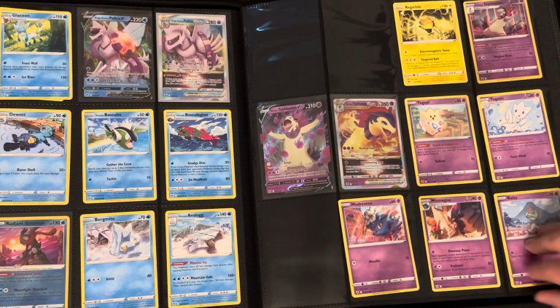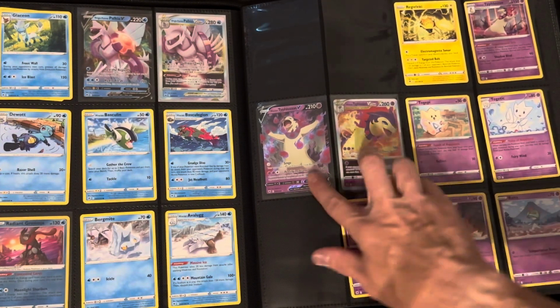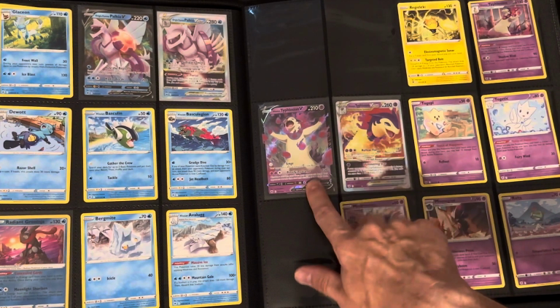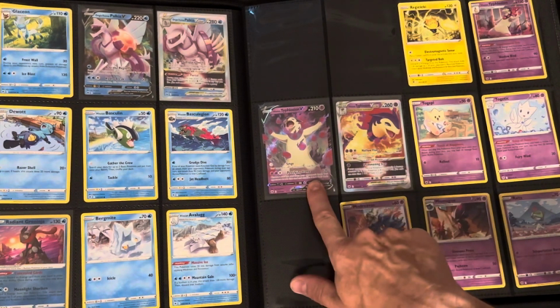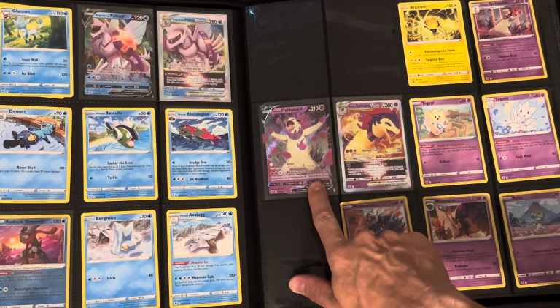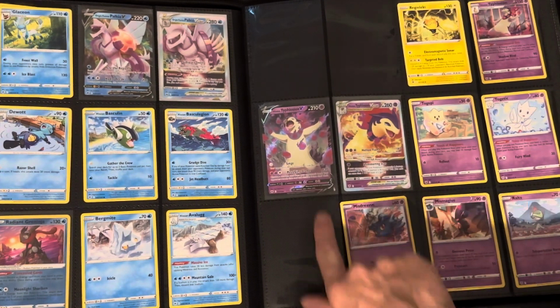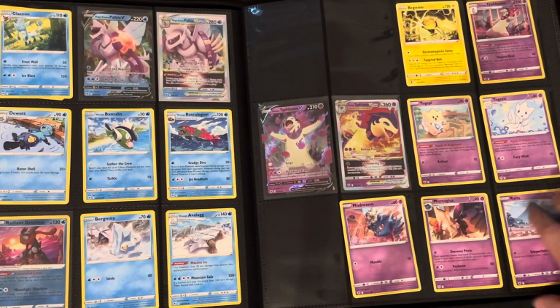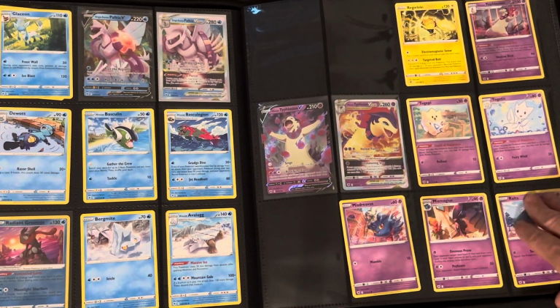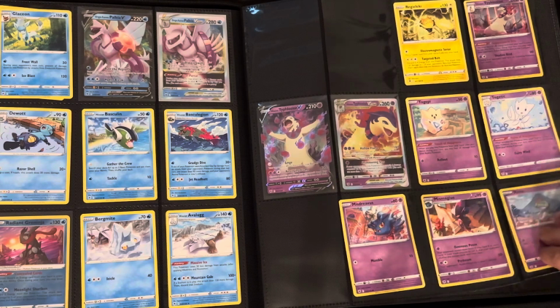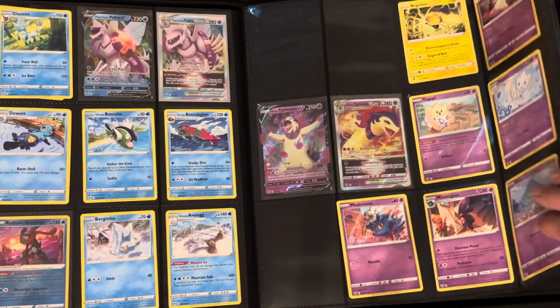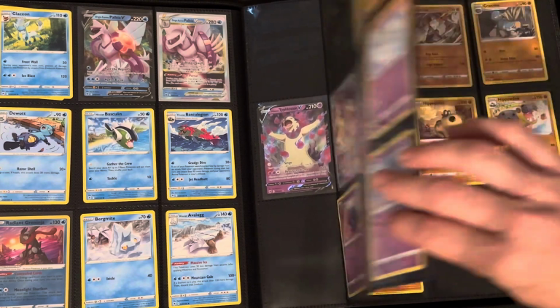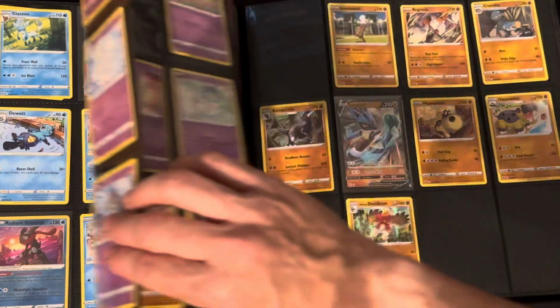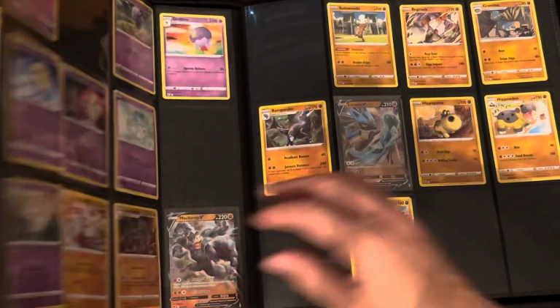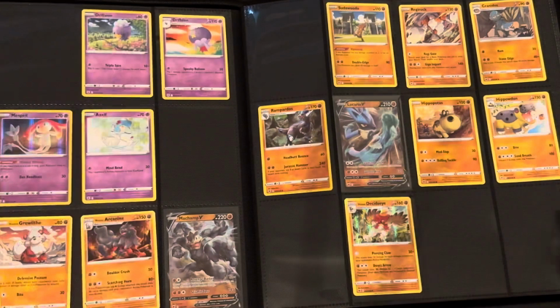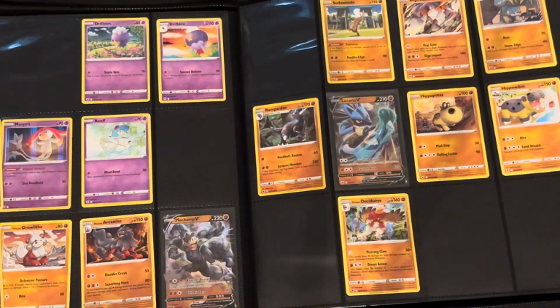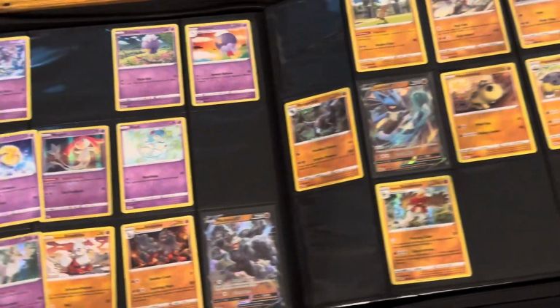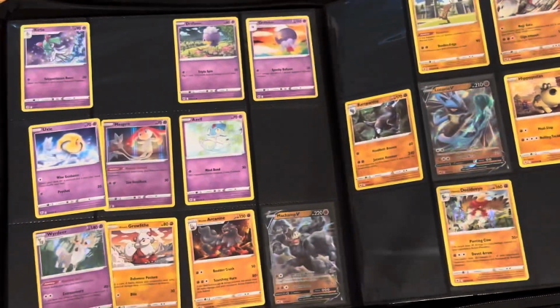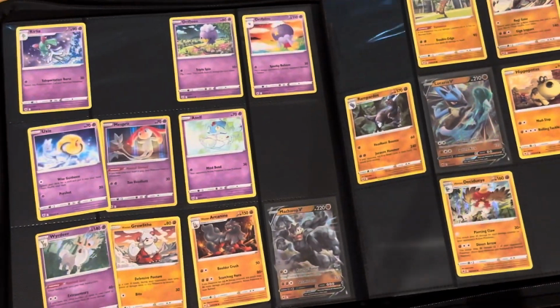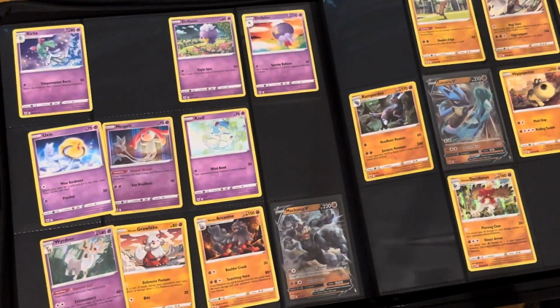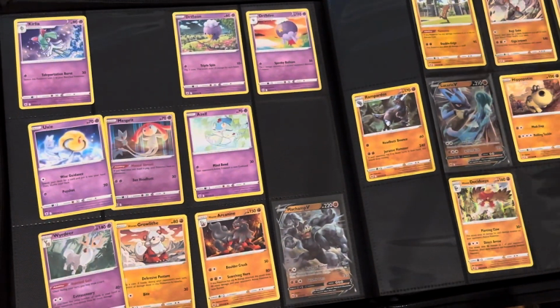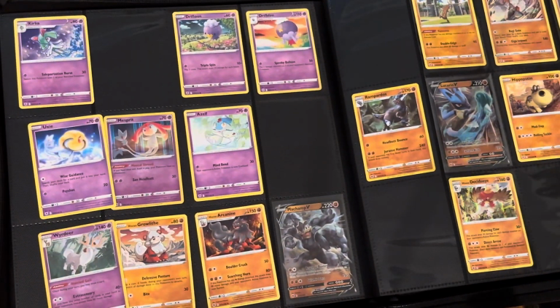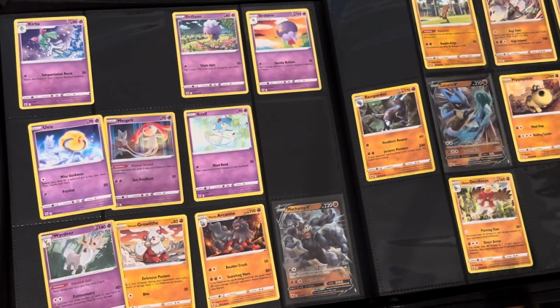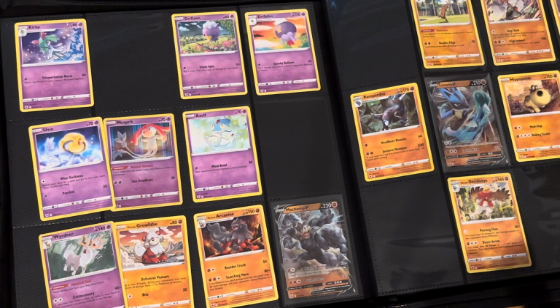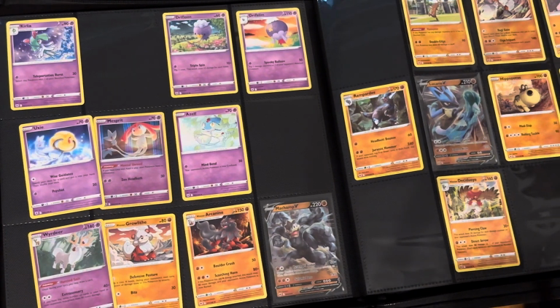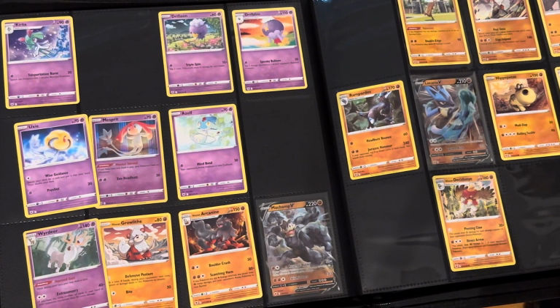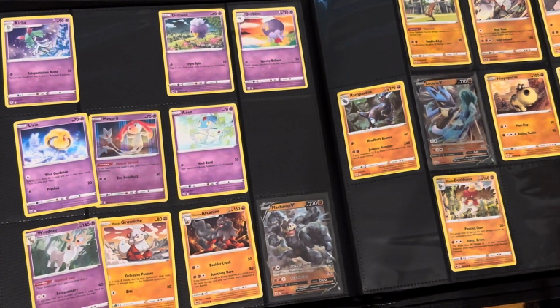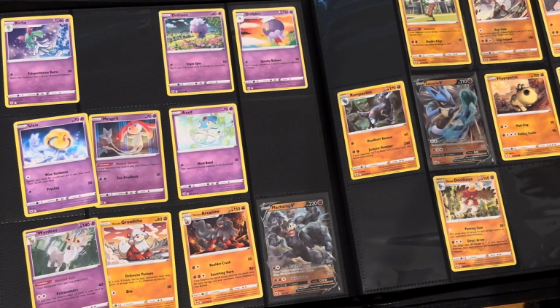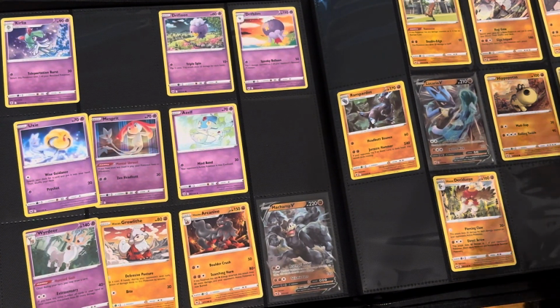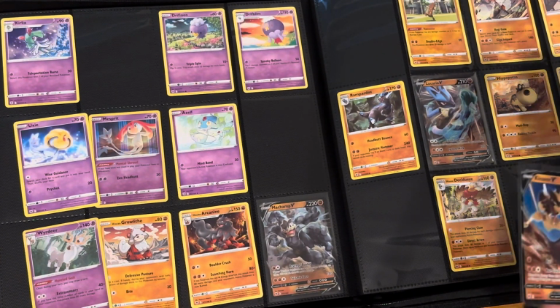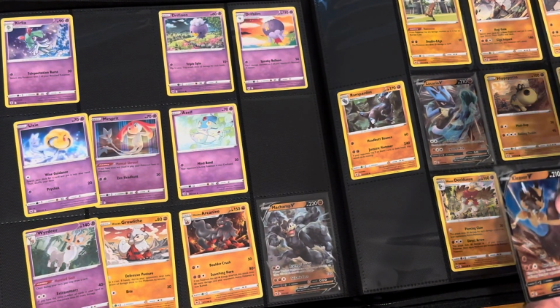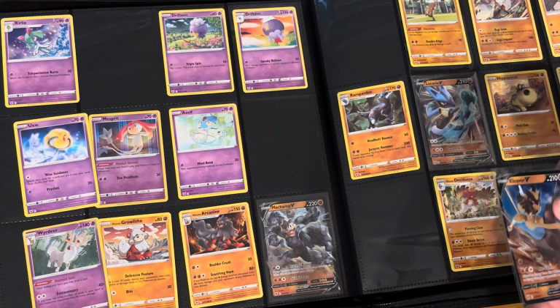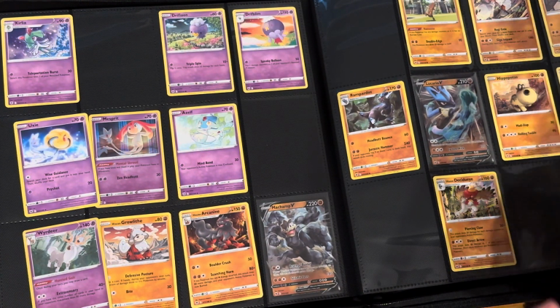Got the Typhlosion here today, which is good. If you didn't see our last video, we opened up a booster box of Astral Radiance and it was pretty decent — we got a lot of bad code cards, but it's pretty good overall.